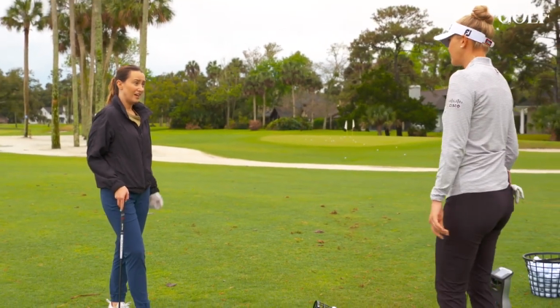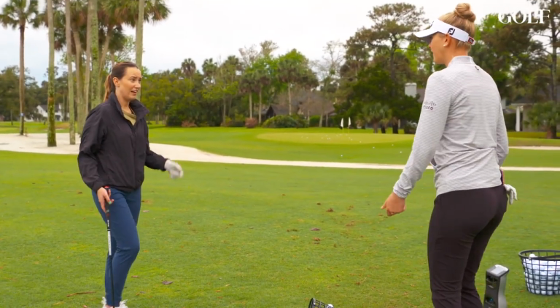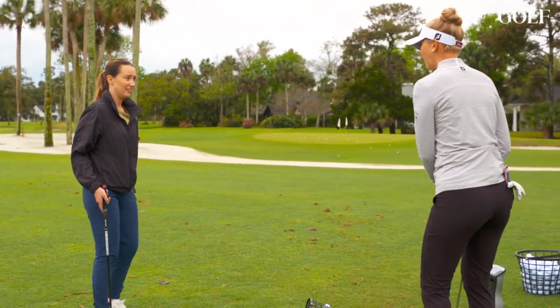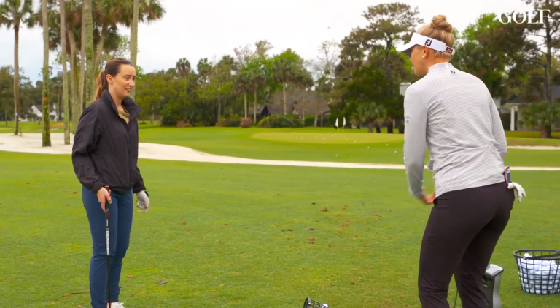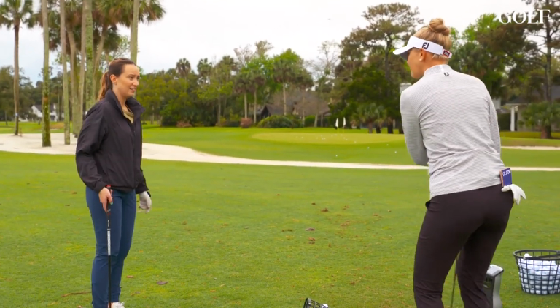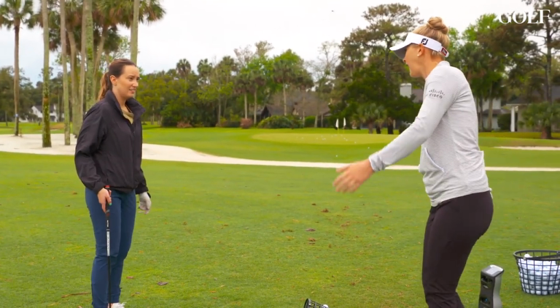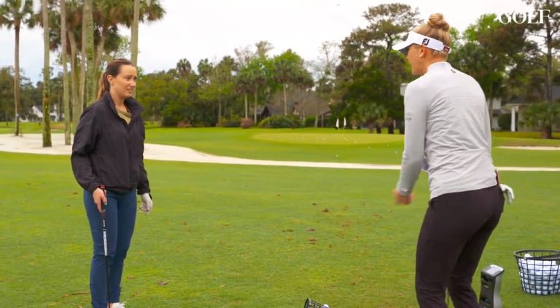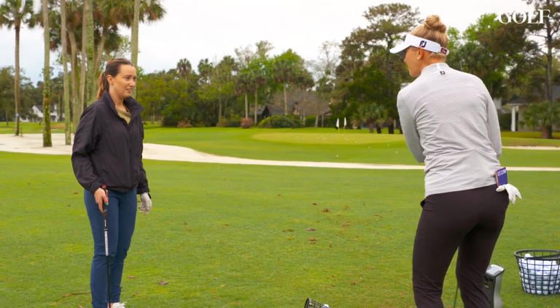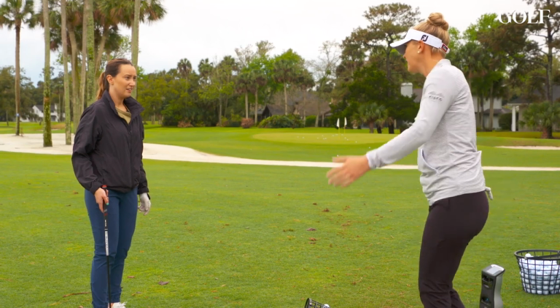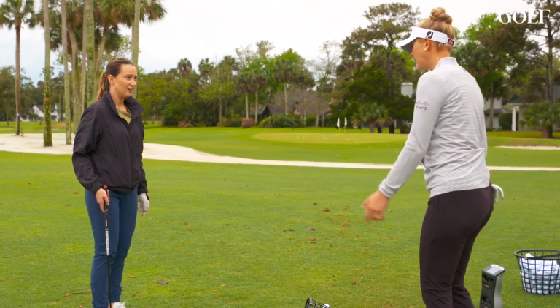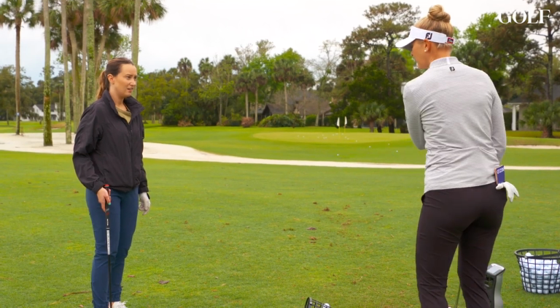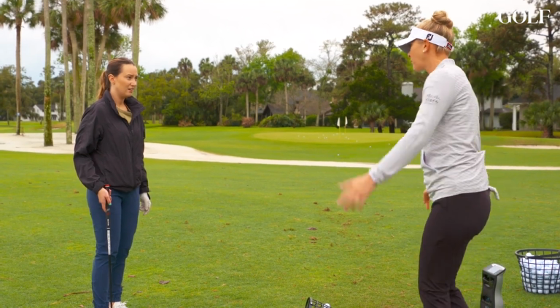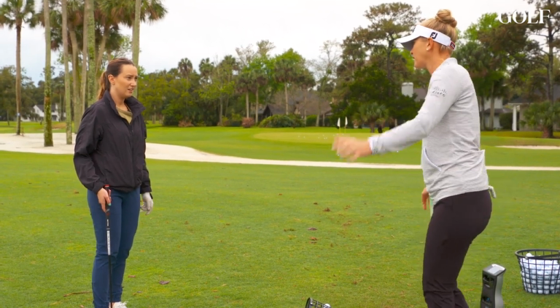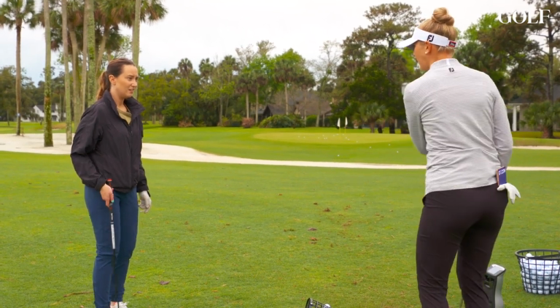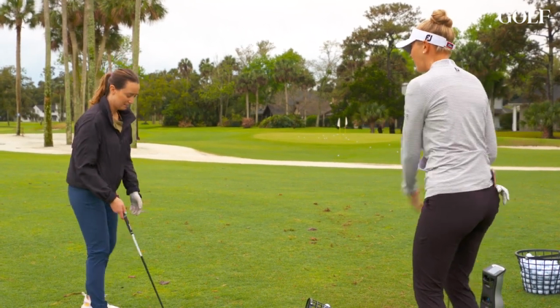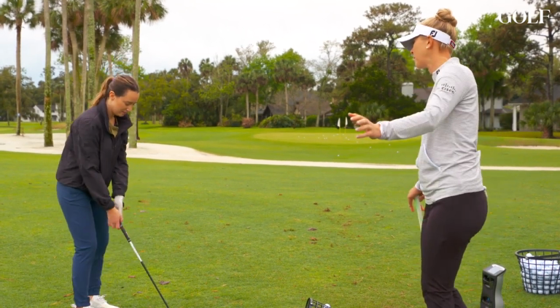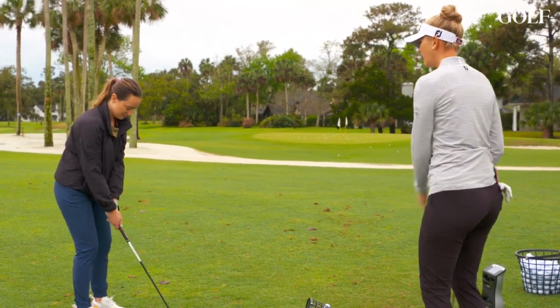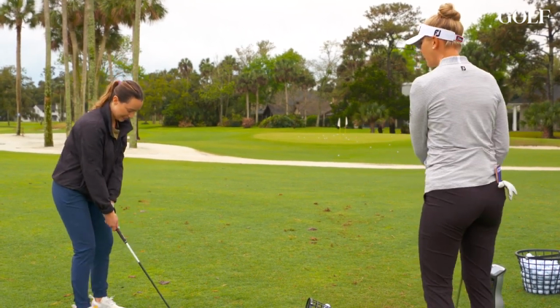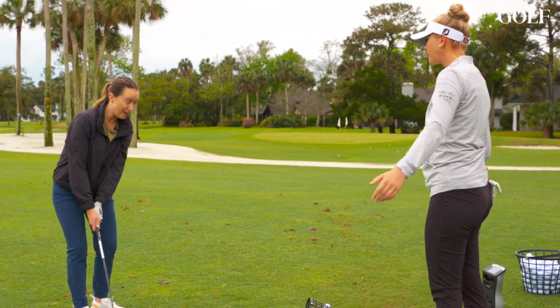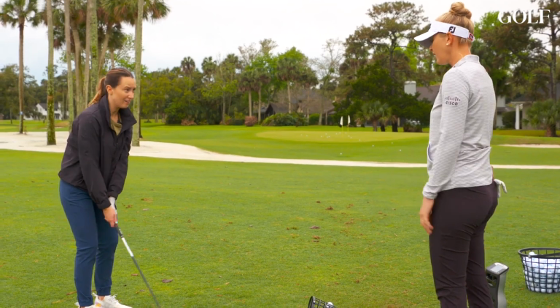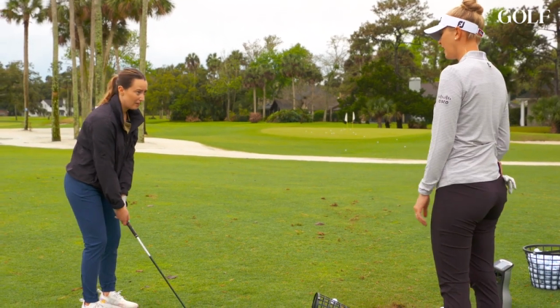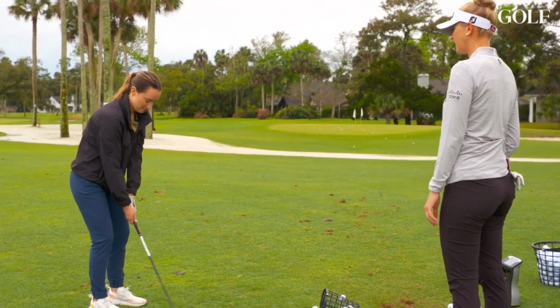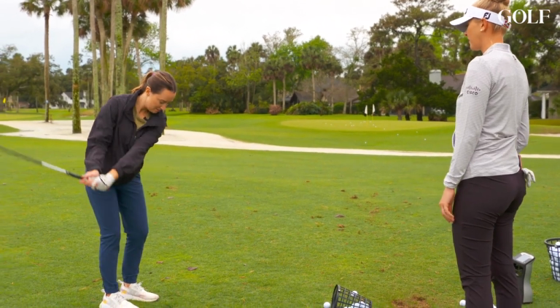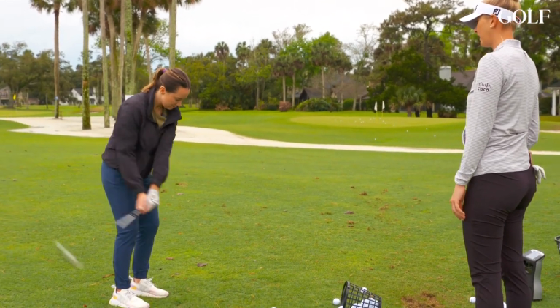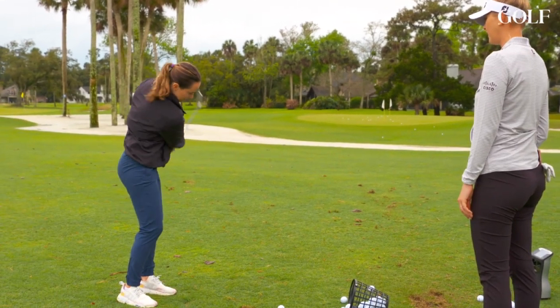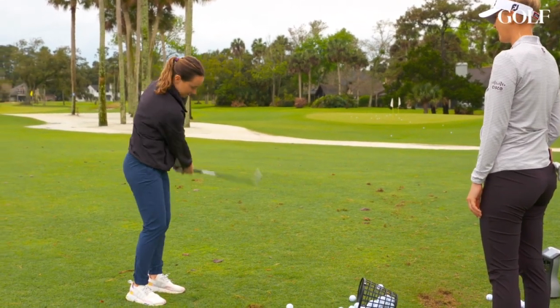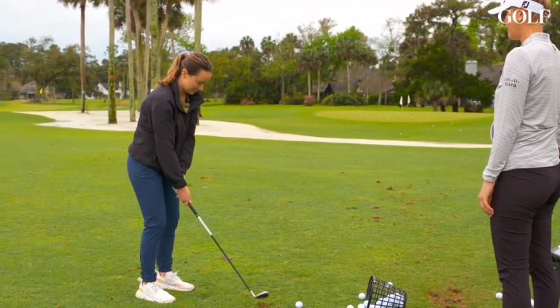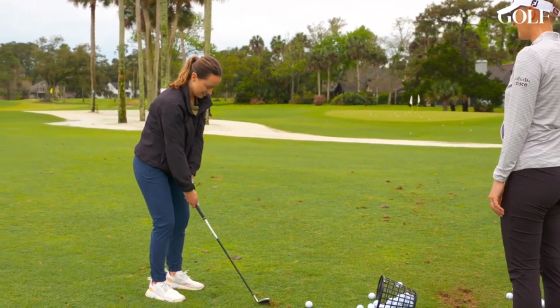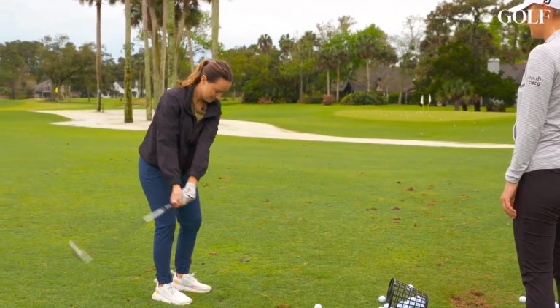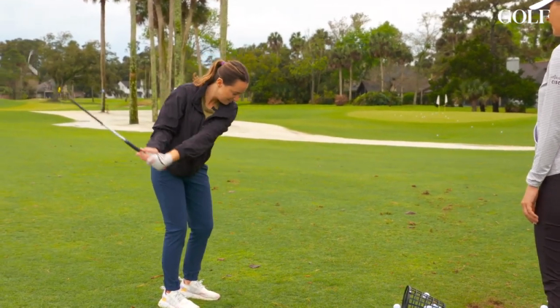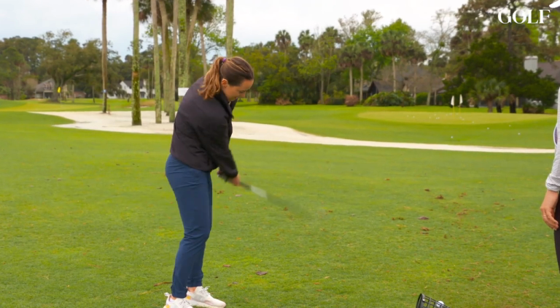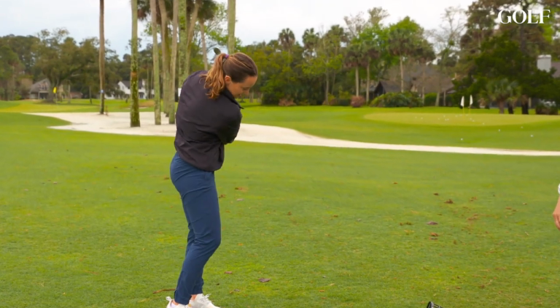All I would say is you don't actually rotate going back. So I would just relax a little bit into the motion. Make a couple of practice swings and feel that rhythm of it — into the back leg a little bit. Just feel the rhythm of it.